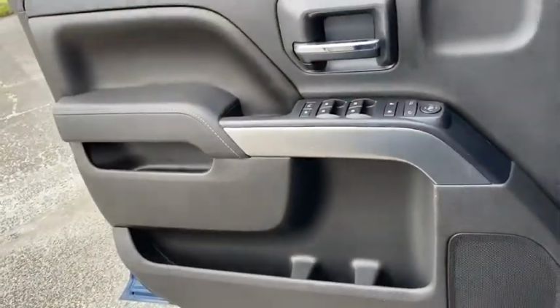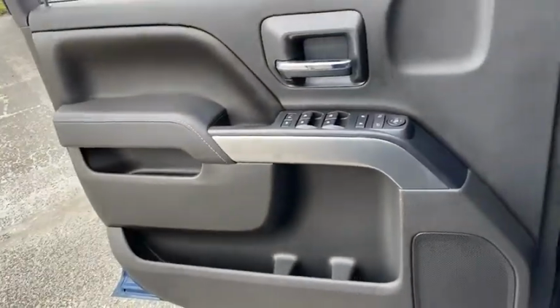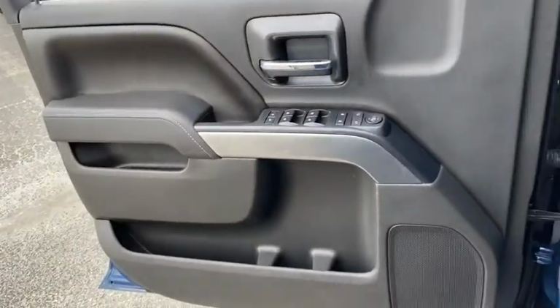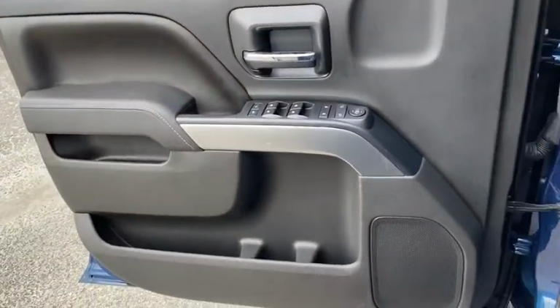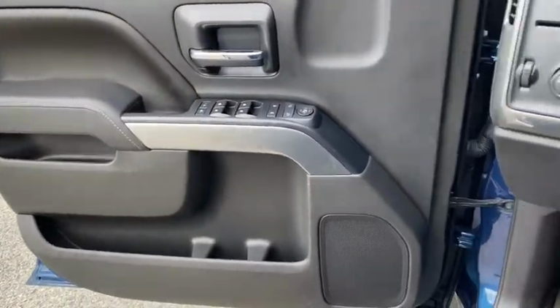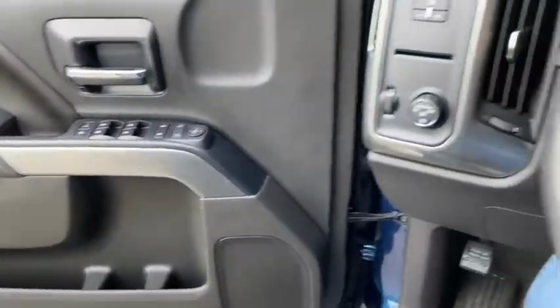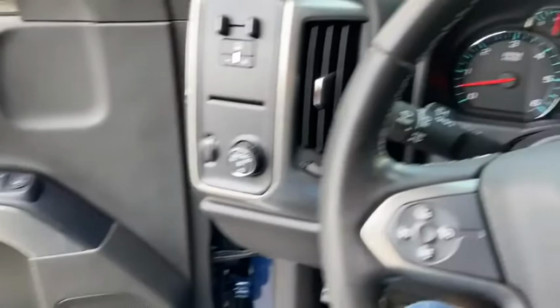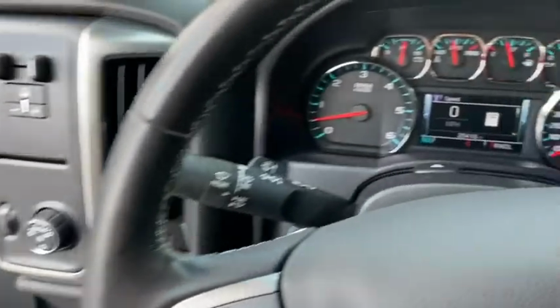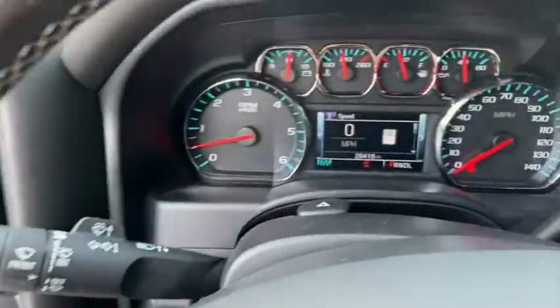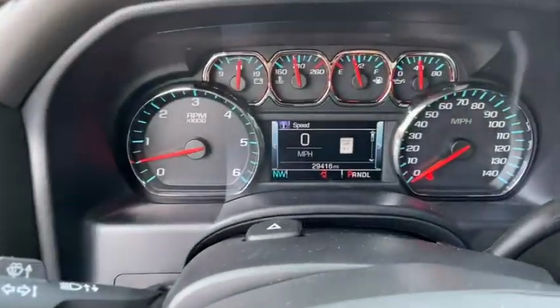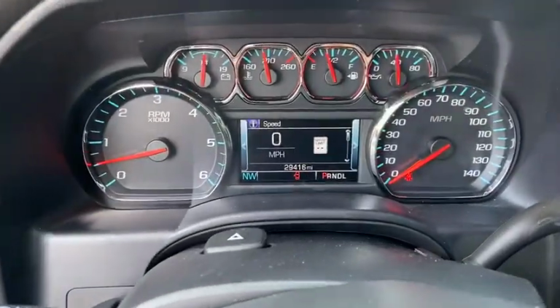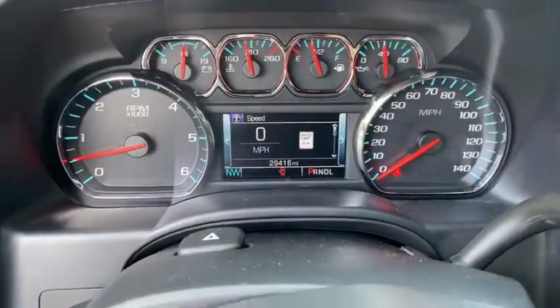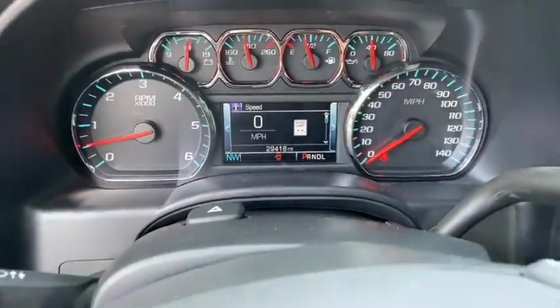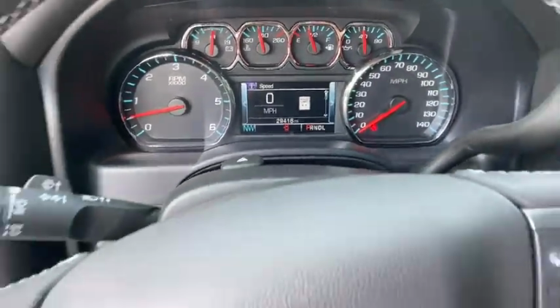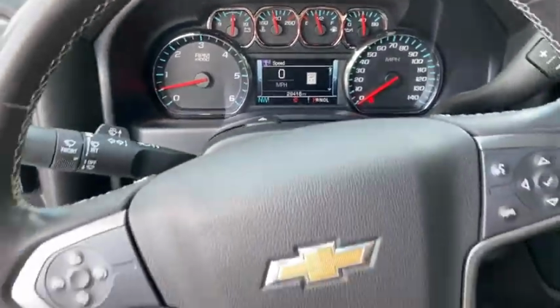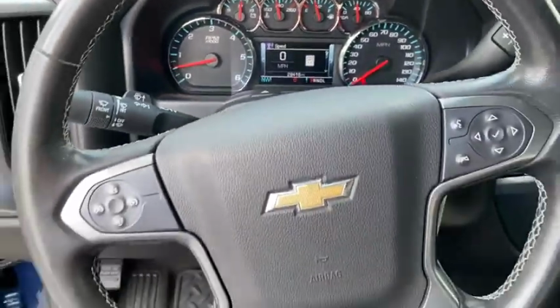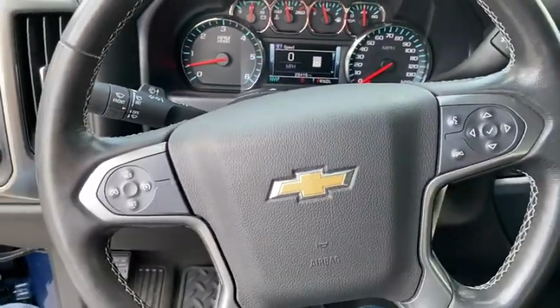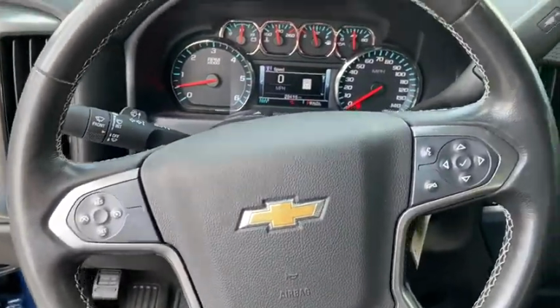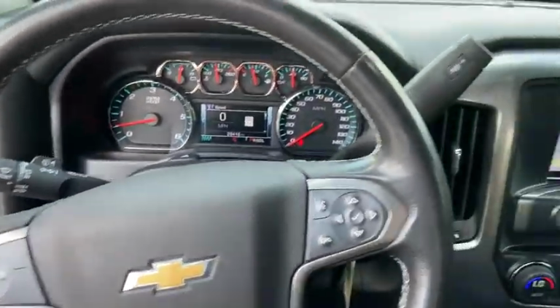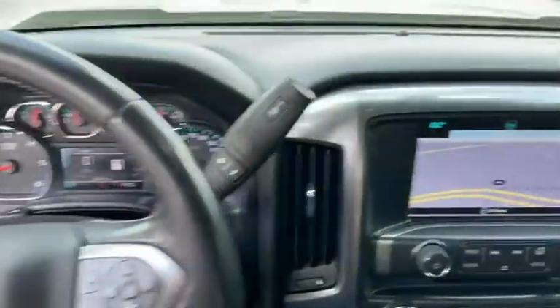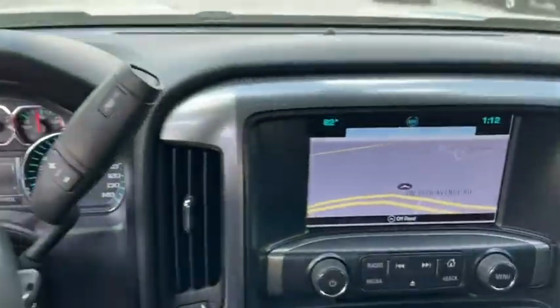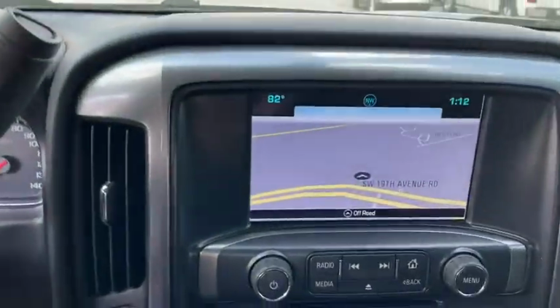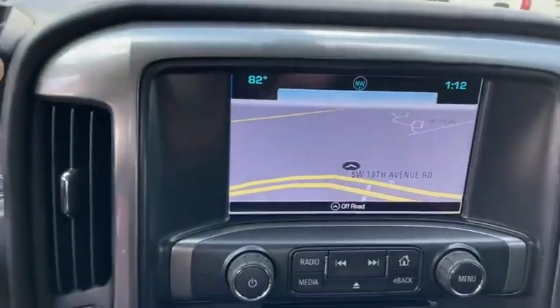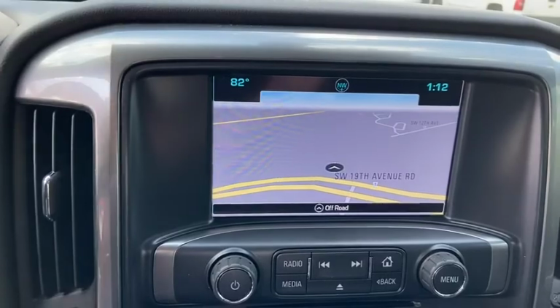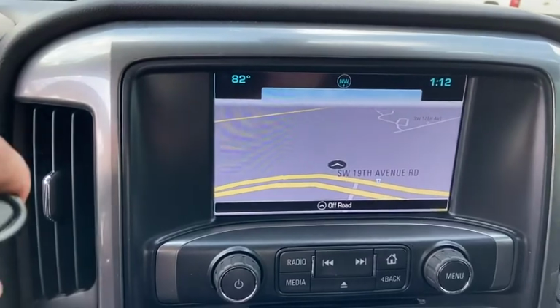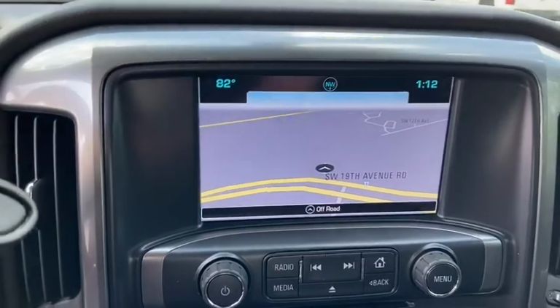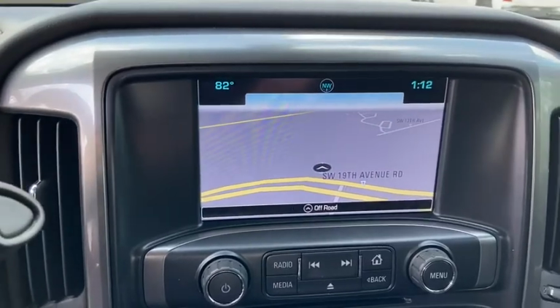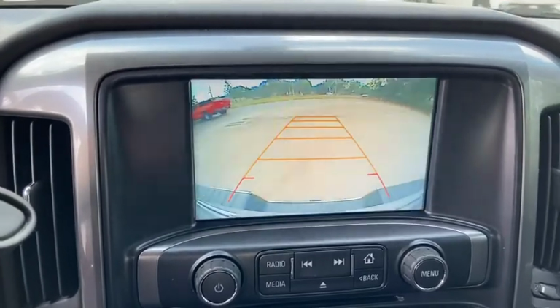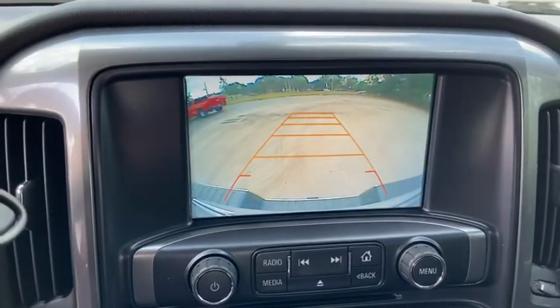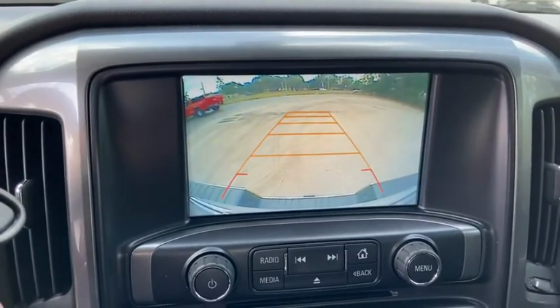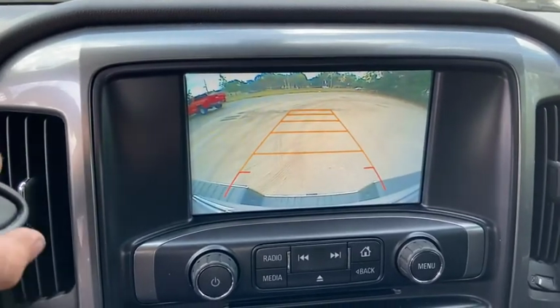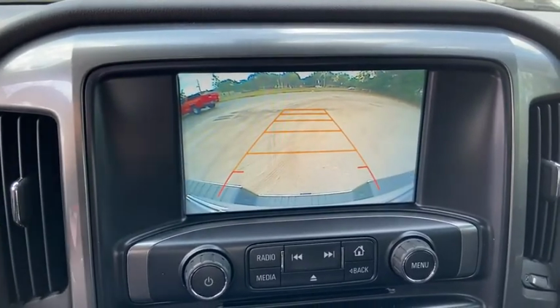Navigation system. Steering wheel audio controls. Traction control. Remote engine start. Dual airbags. Alloy wheels. Power steering. Four-wheel disc brakes.